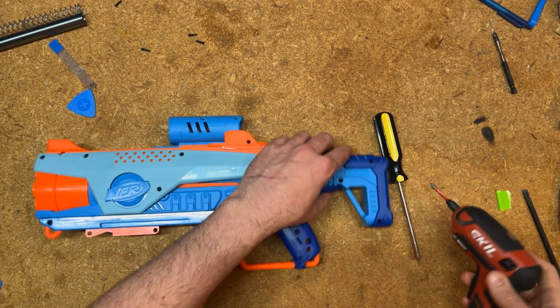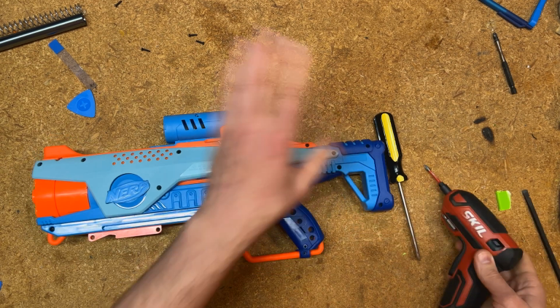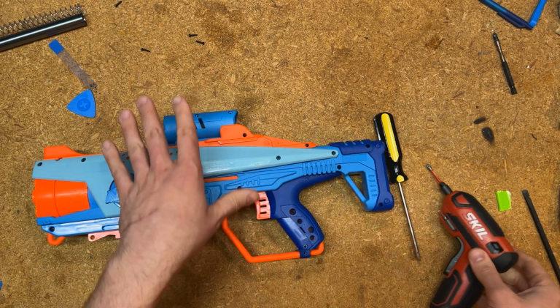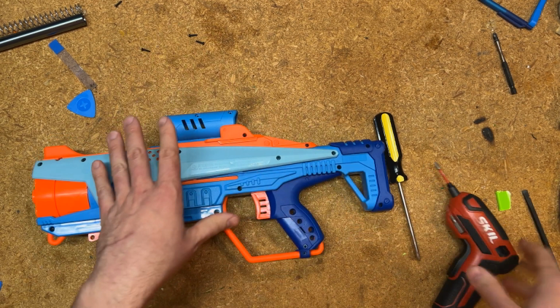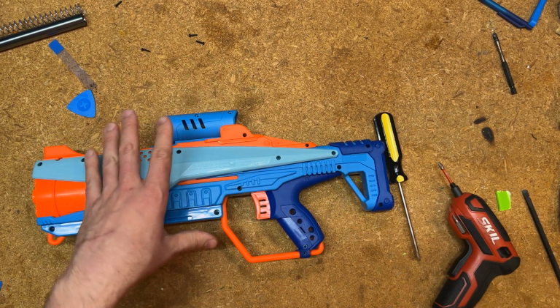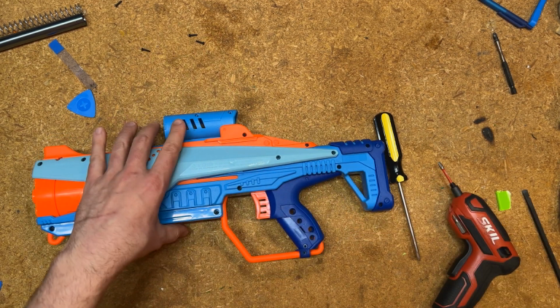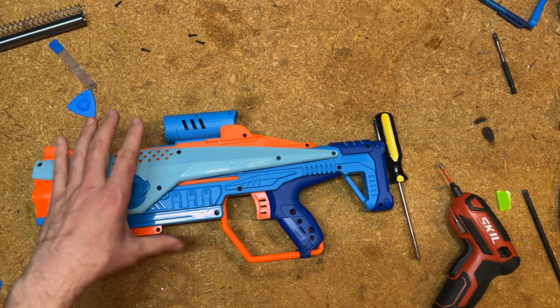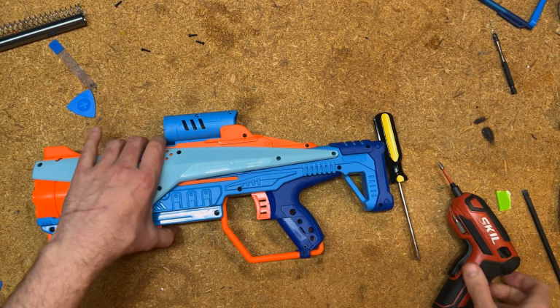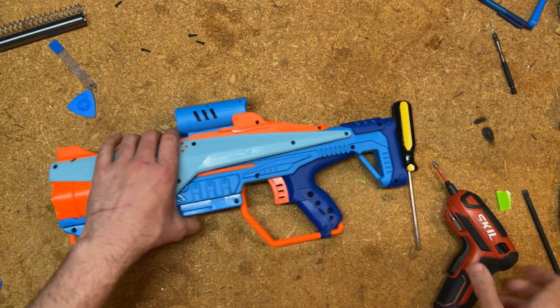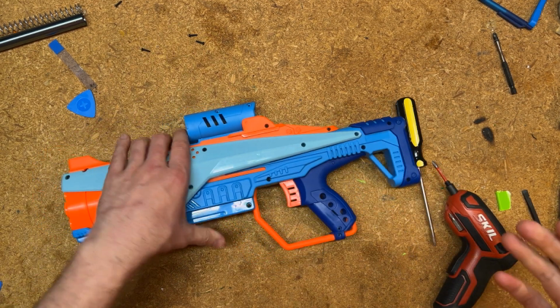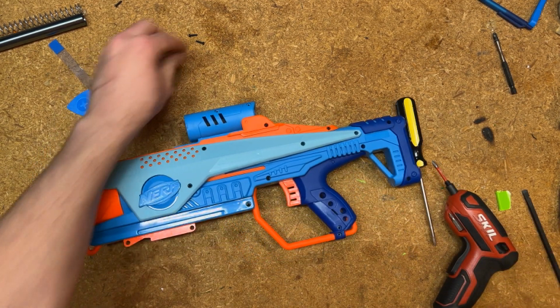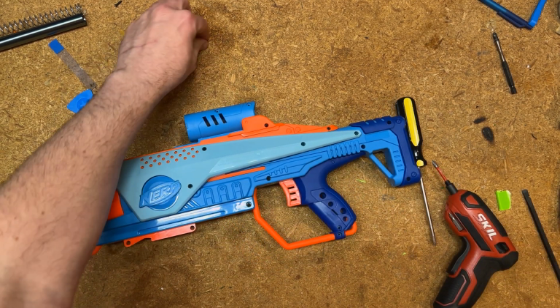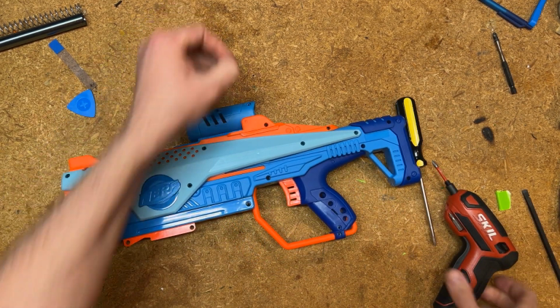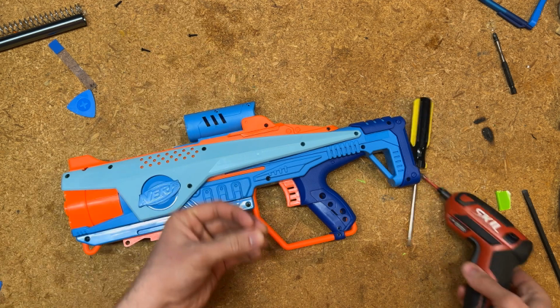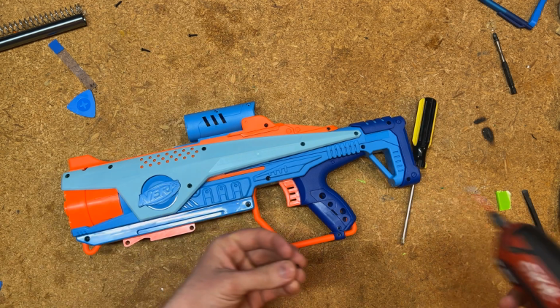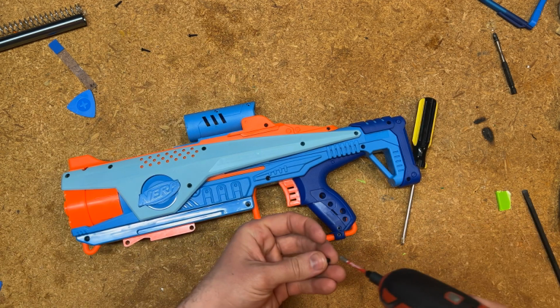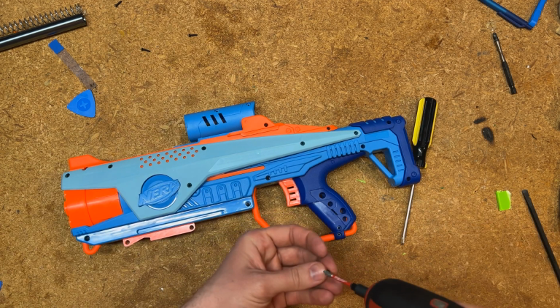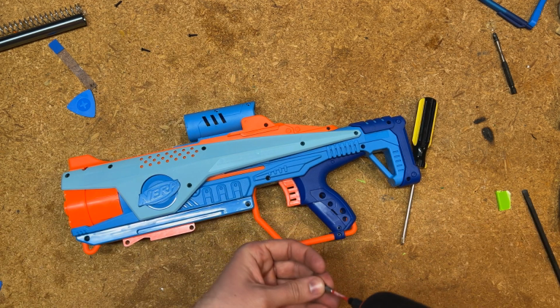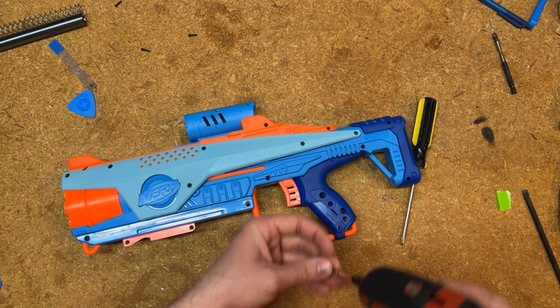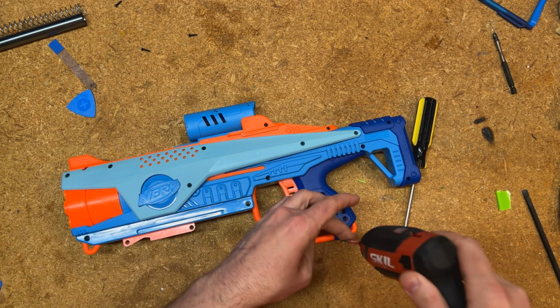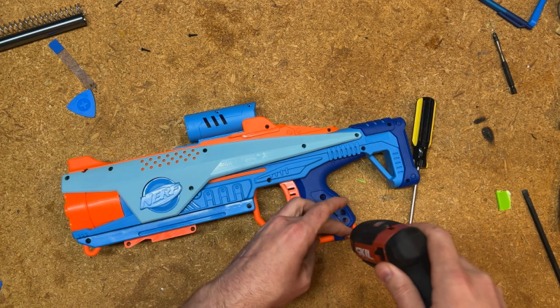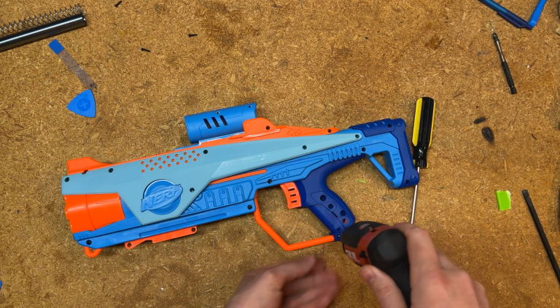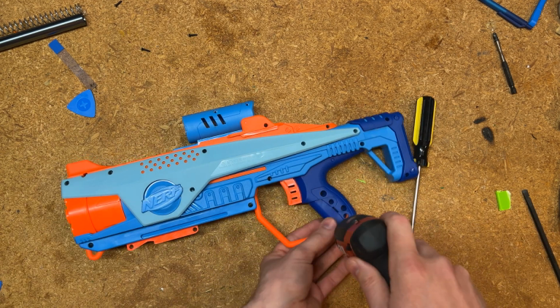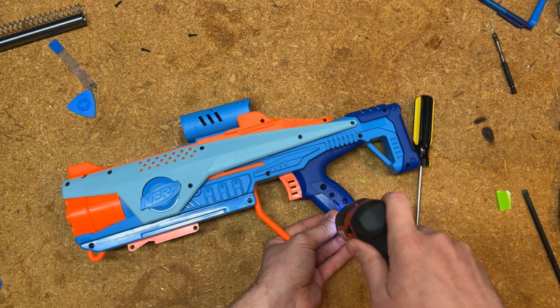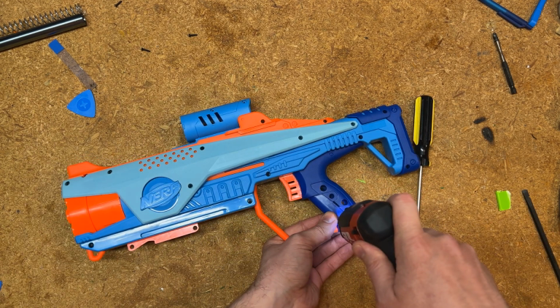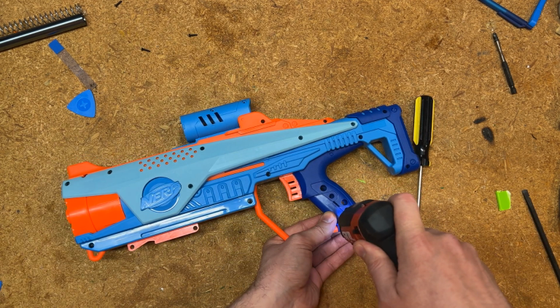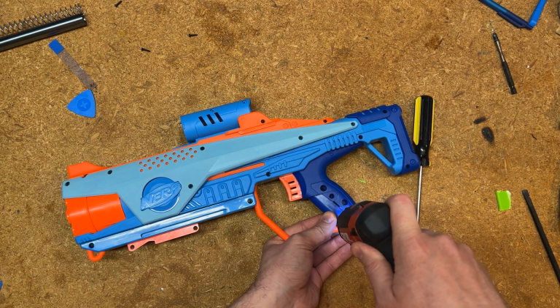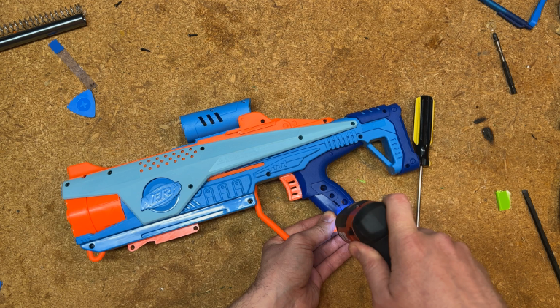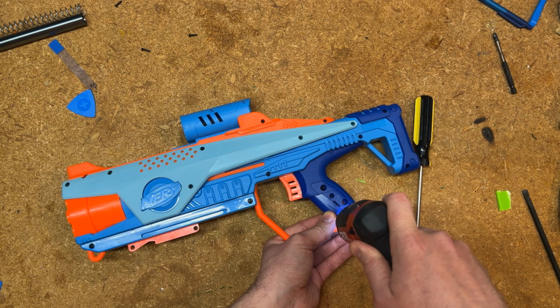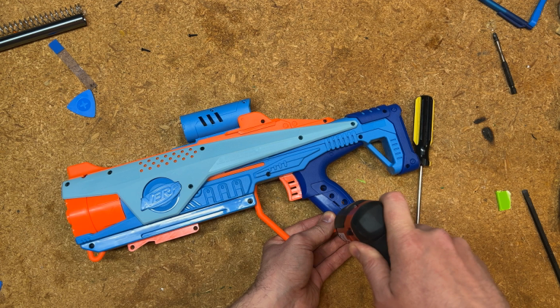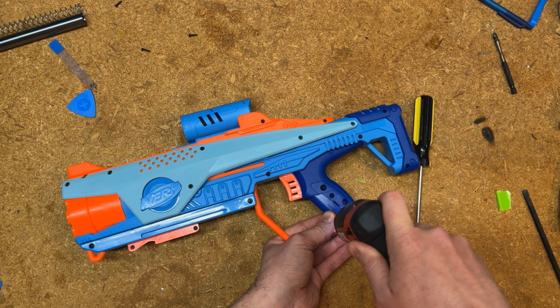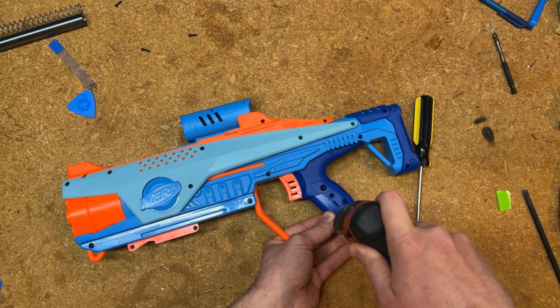If you're new to screwing and unscrewing blasters, one thing you need to be very careful of is not to over-tighten screws — you can strip them inside the blaster, and it sure can be a pain later on.